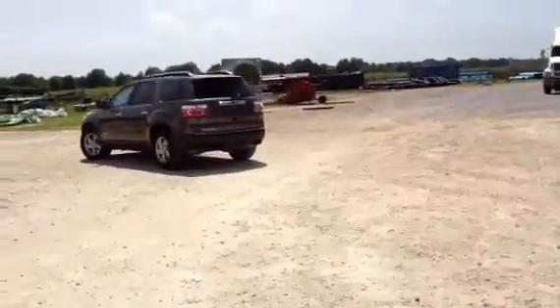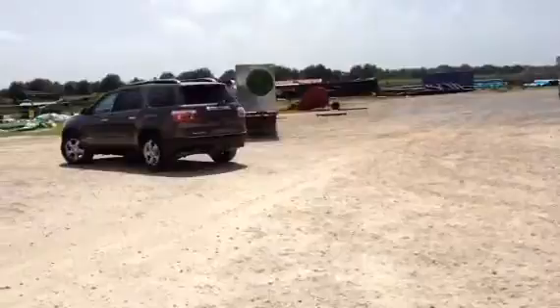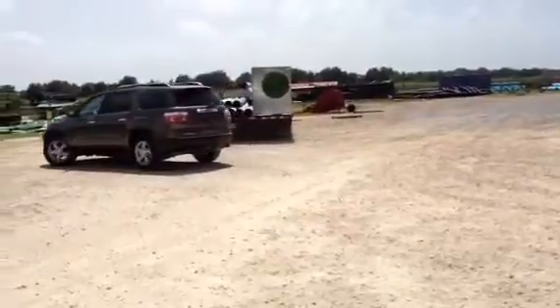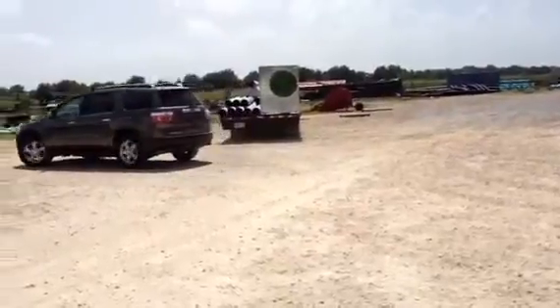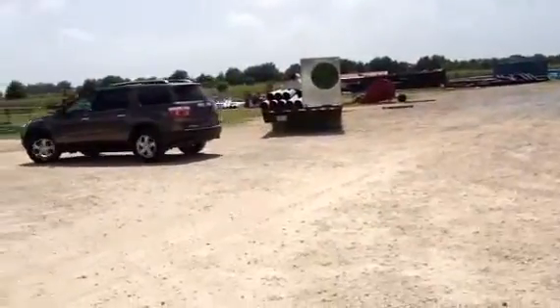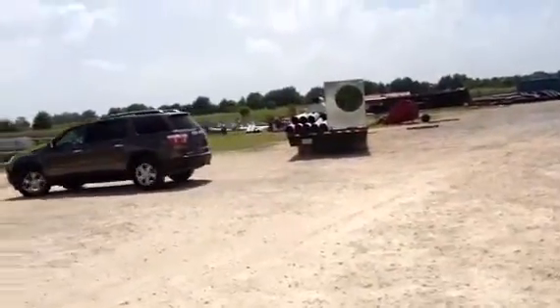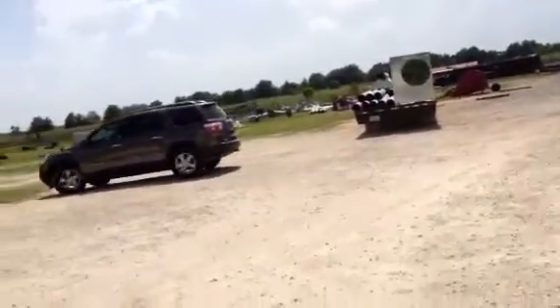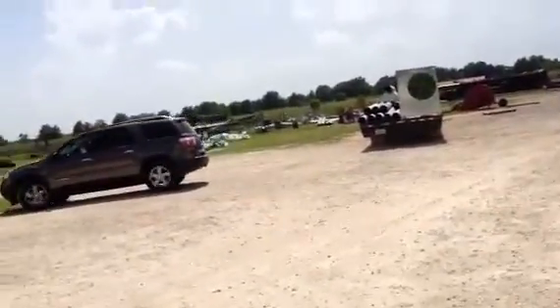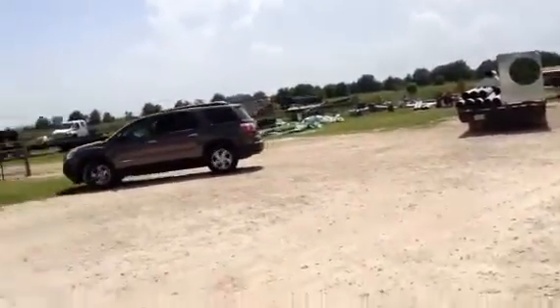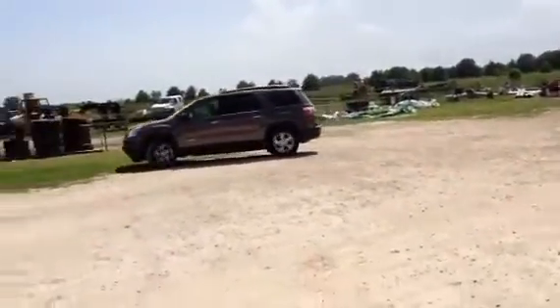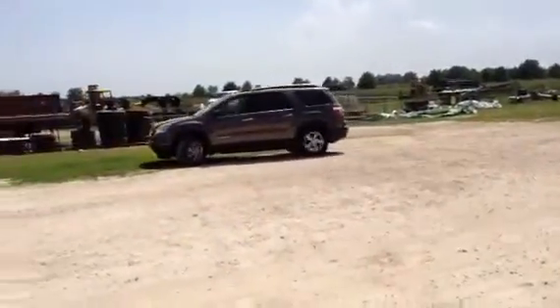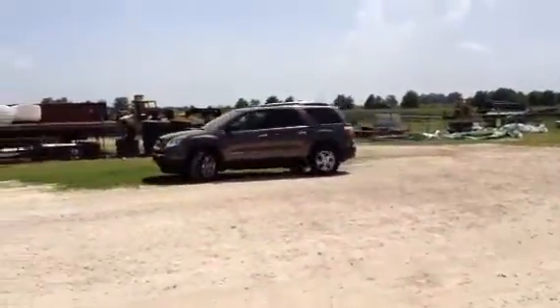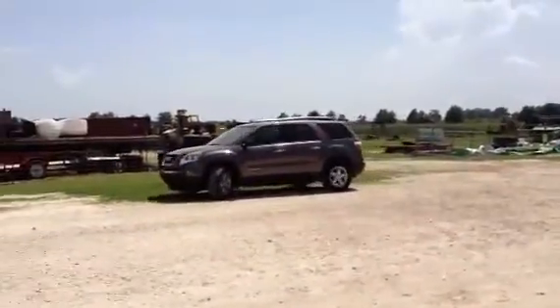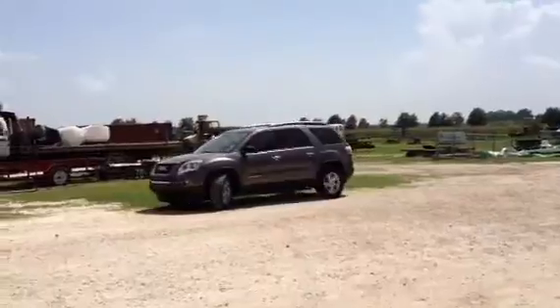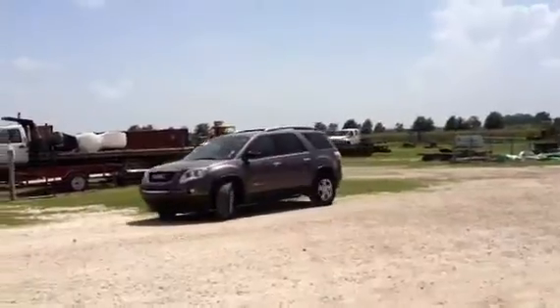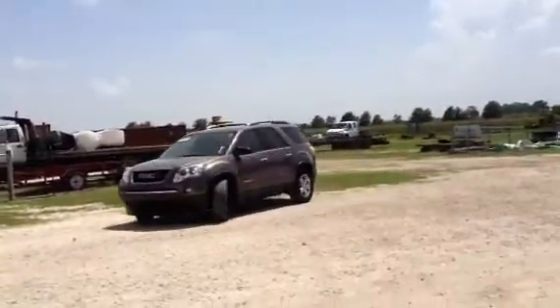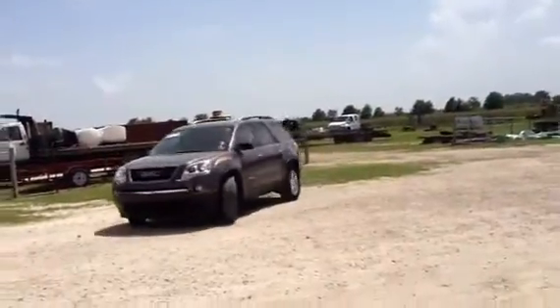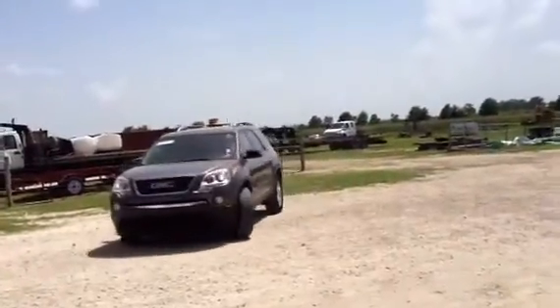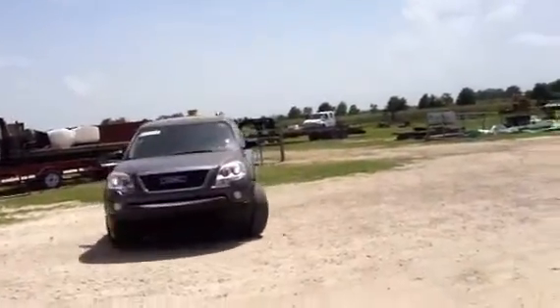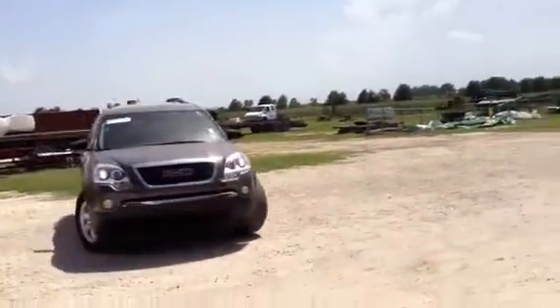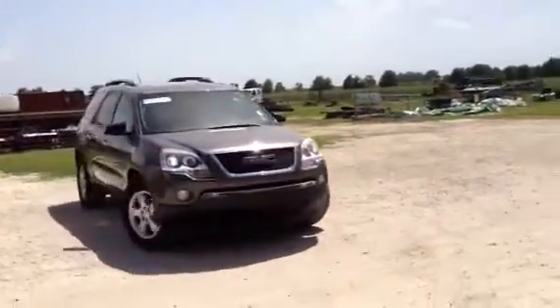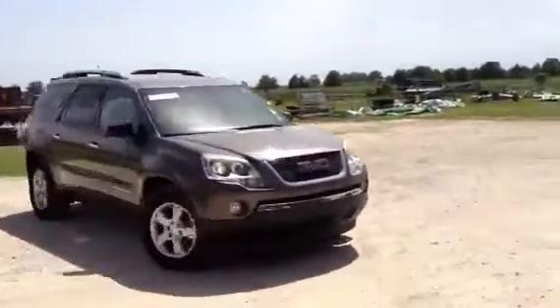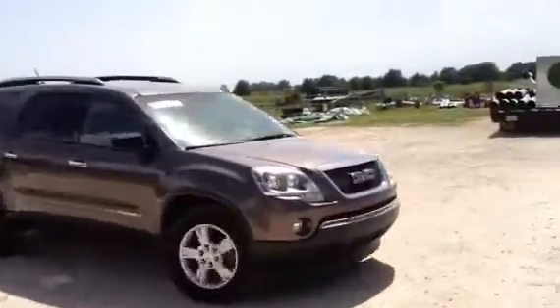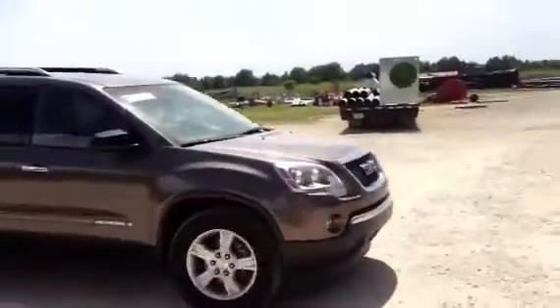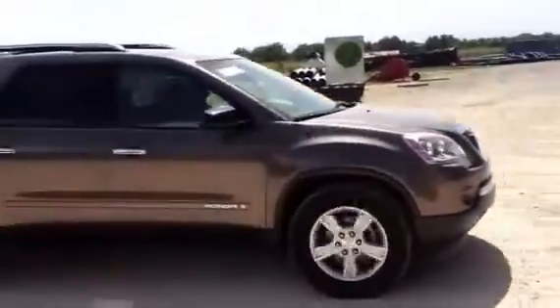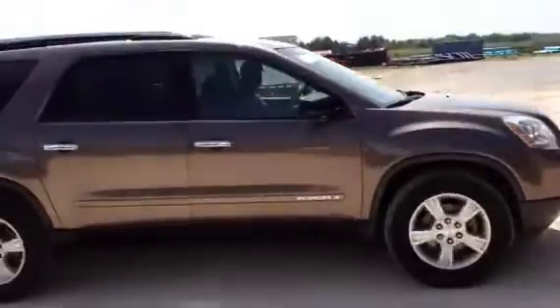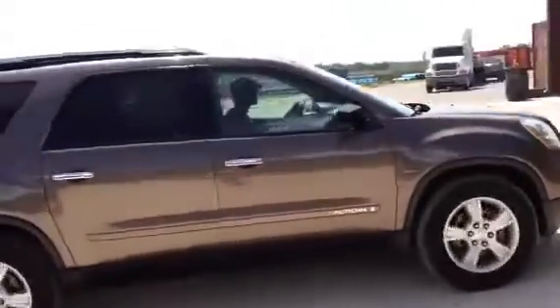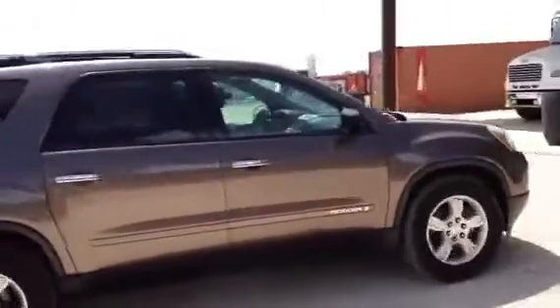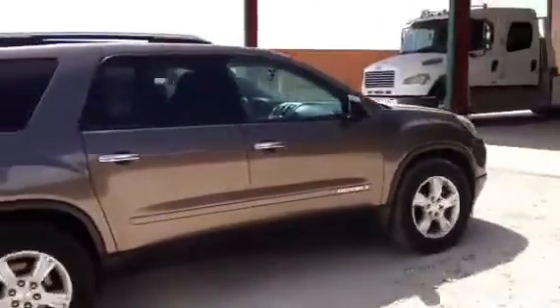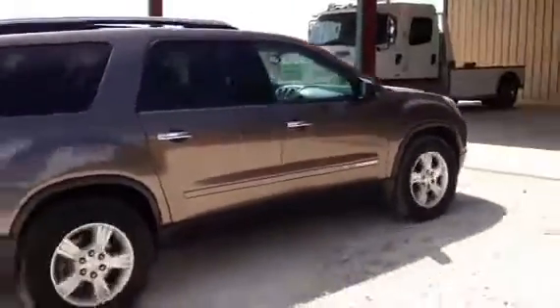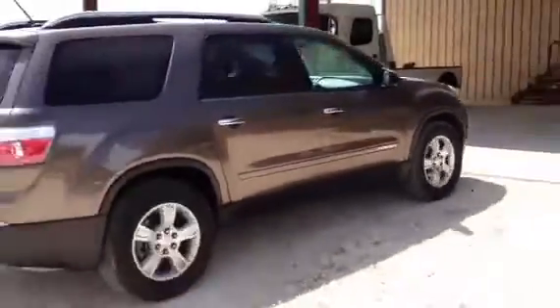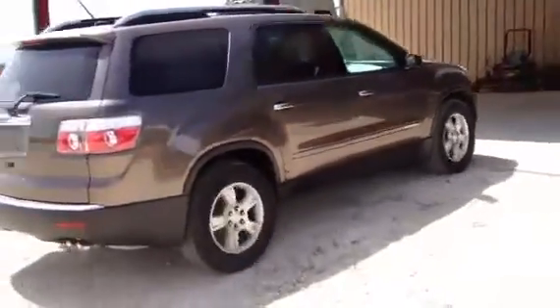This unit has got fairly decent tires — not the best, but not wore out. It has a great engine, ice cold air conditioning, power seats, power windows, power door locks, and a DVD player.